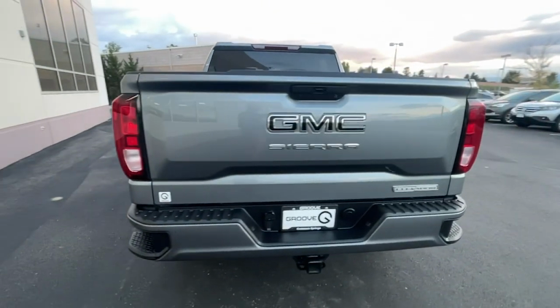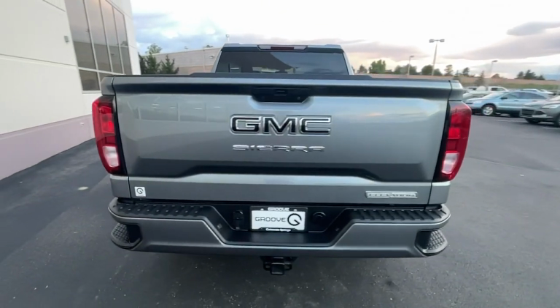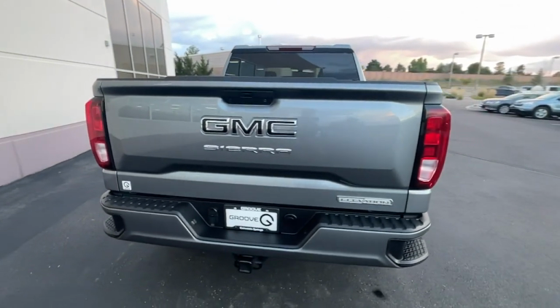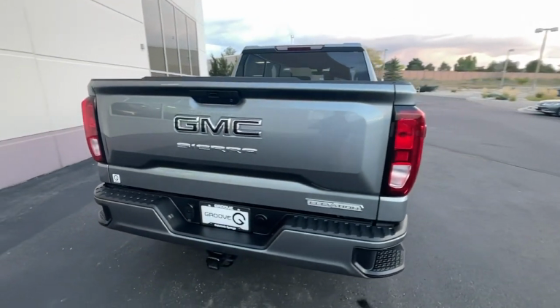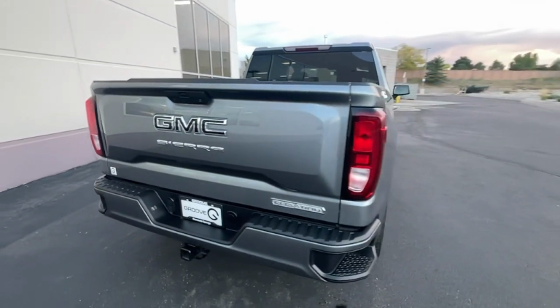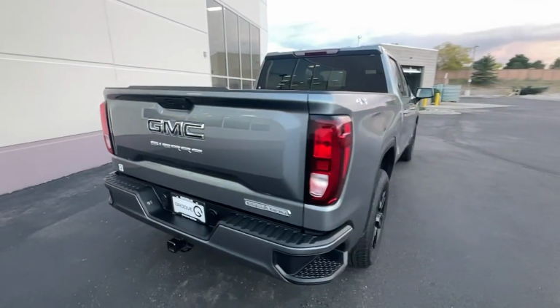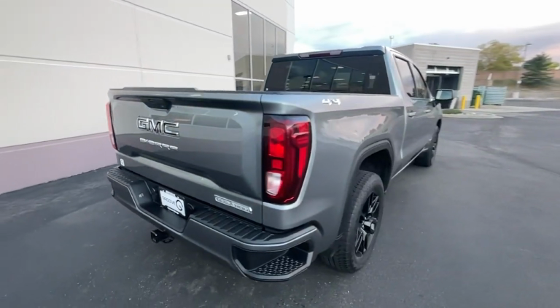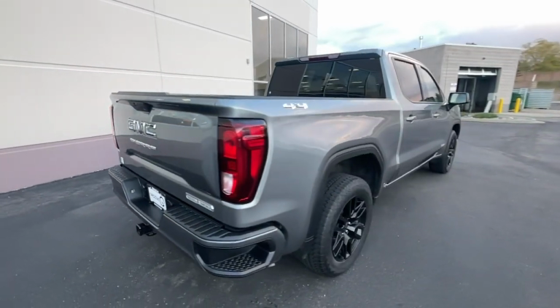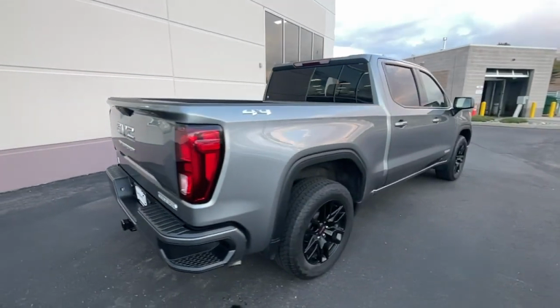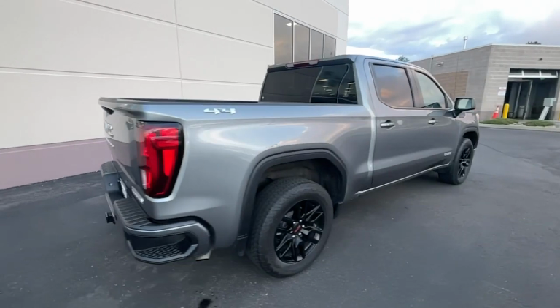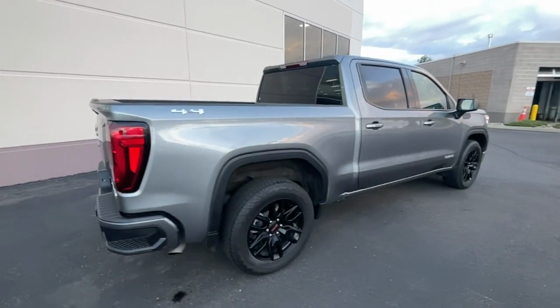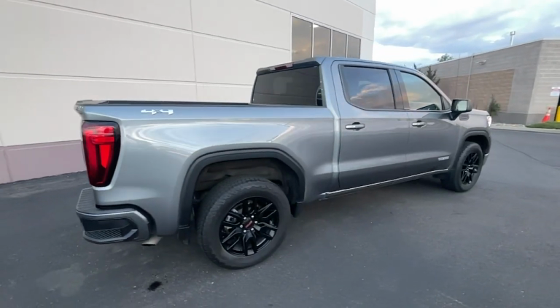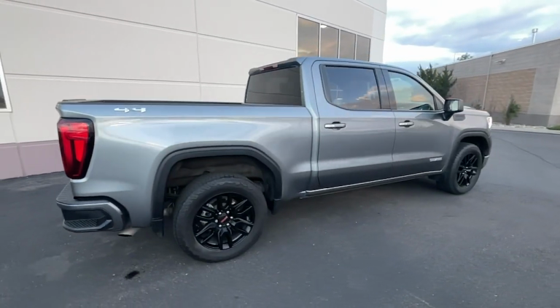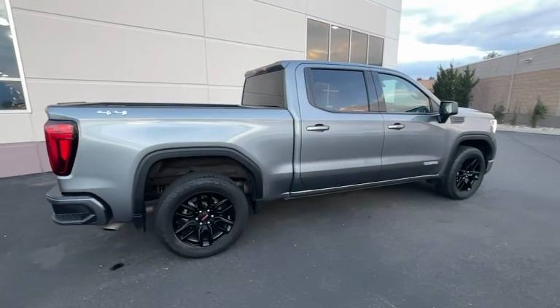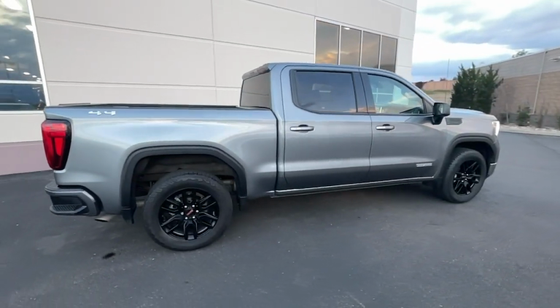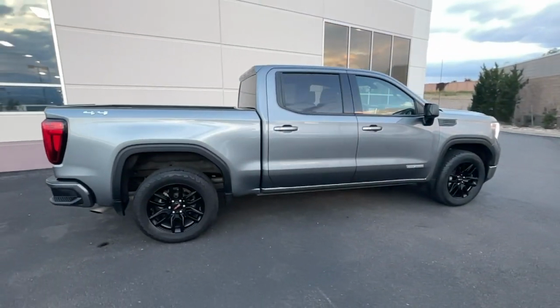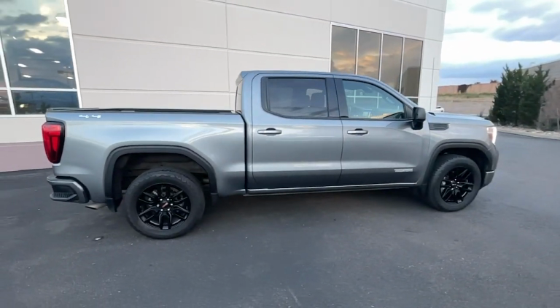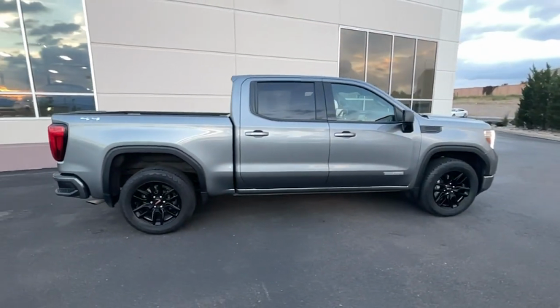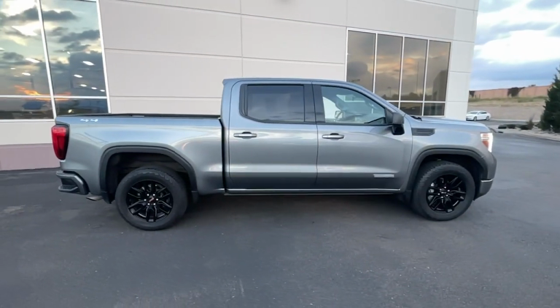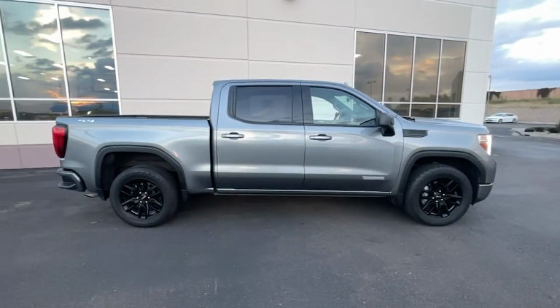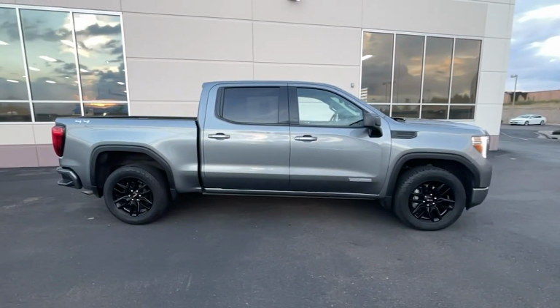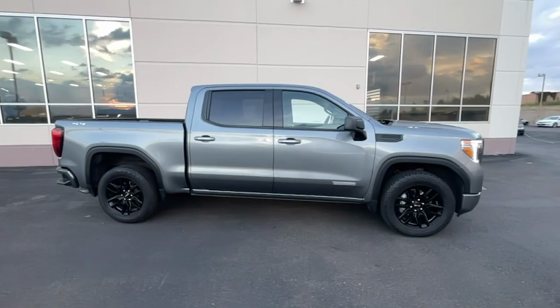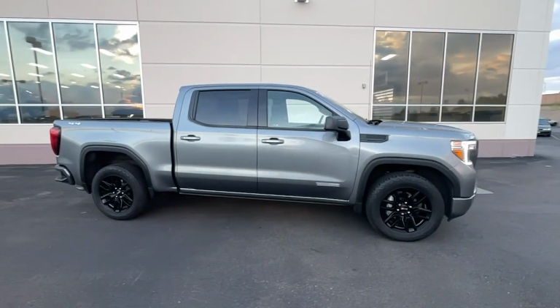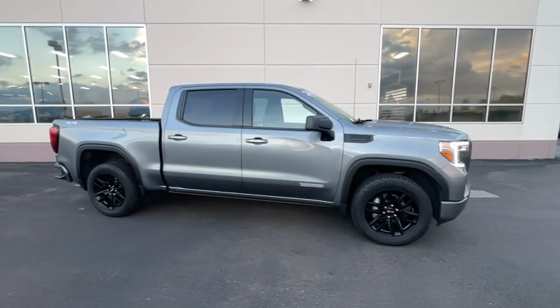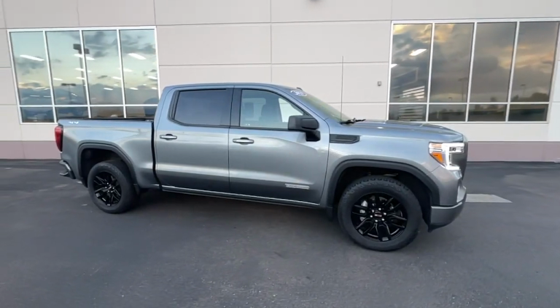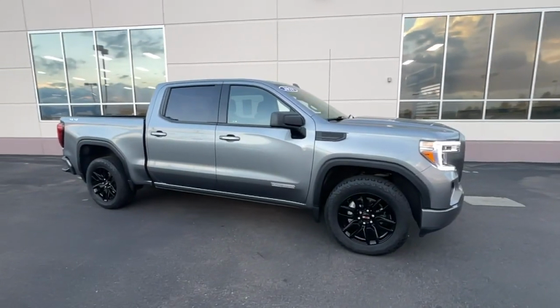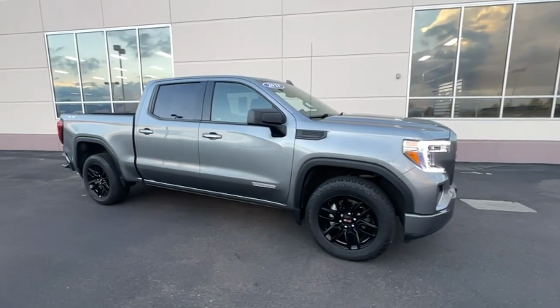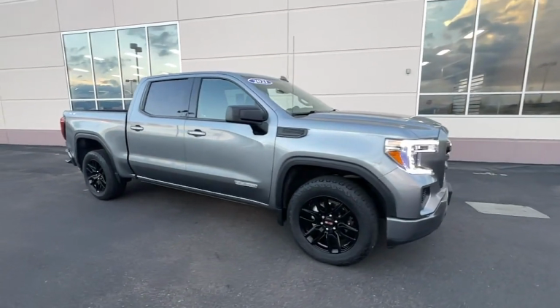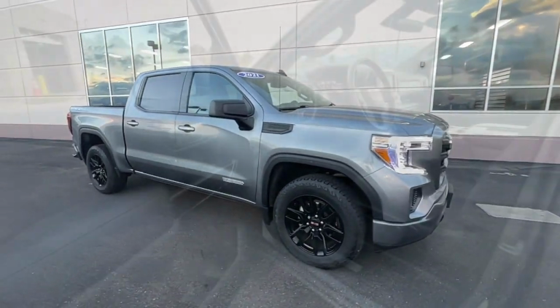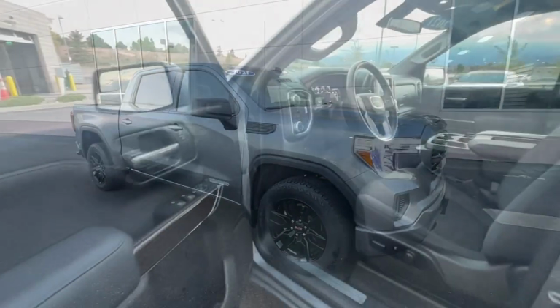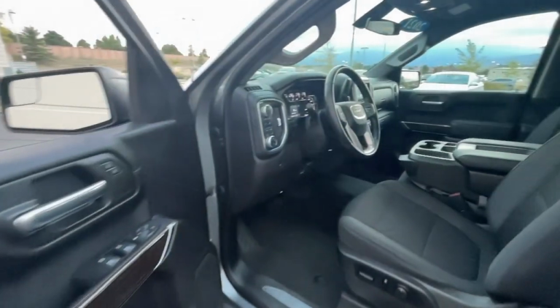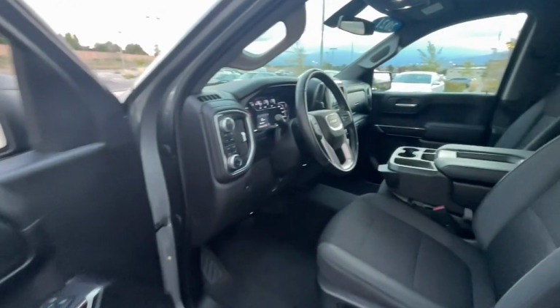From its impressive towing and hauling capacity to its quiet, spacious cabin and tech-saving connectivity, this is the truck built for today's lifestyle. The following are some of this vehicle's highlighted options.